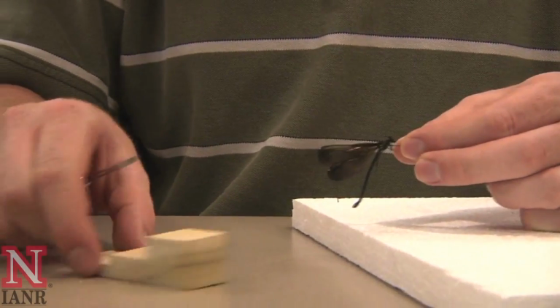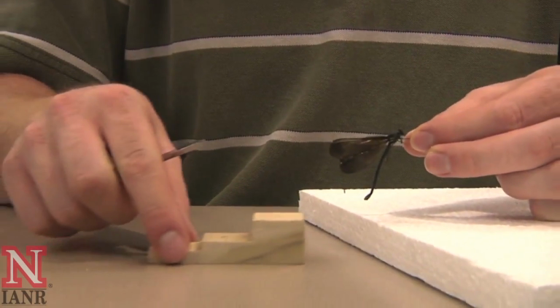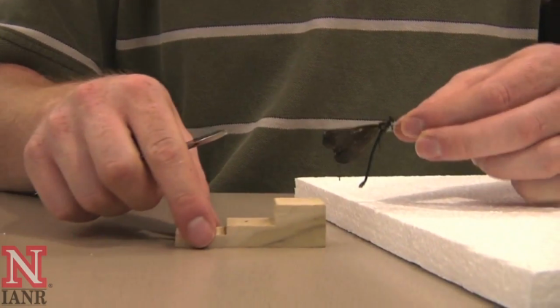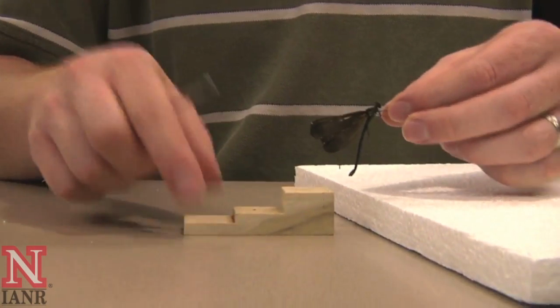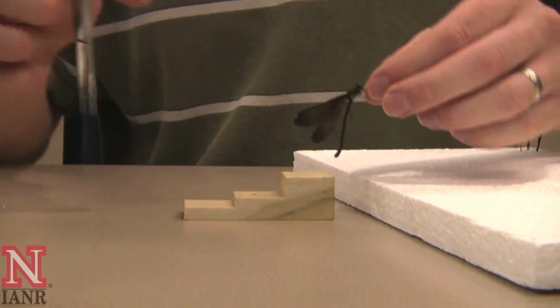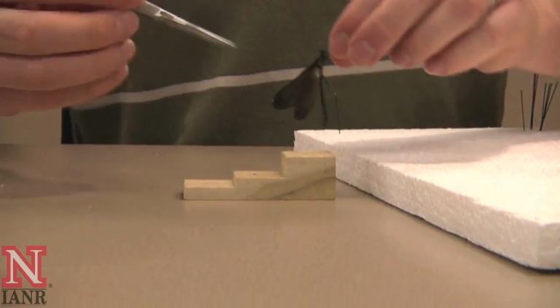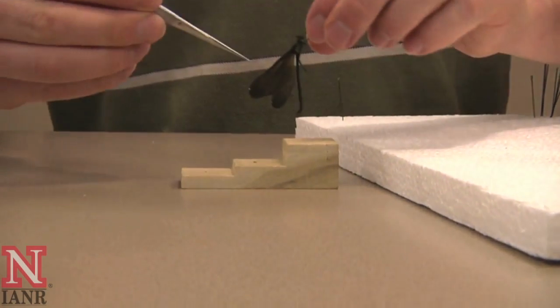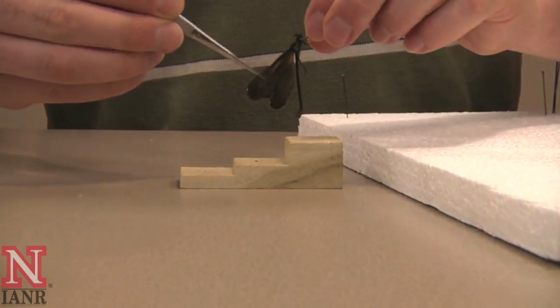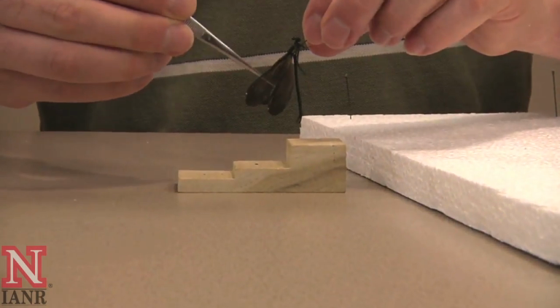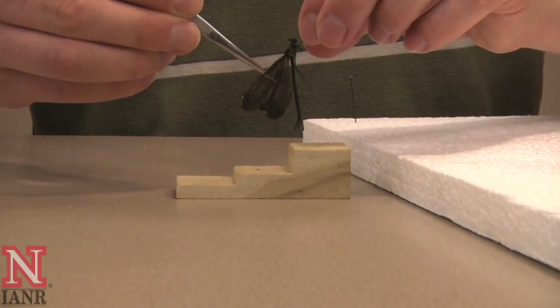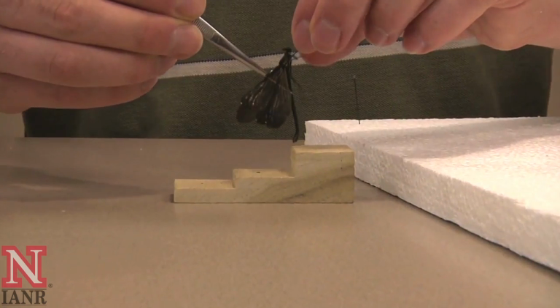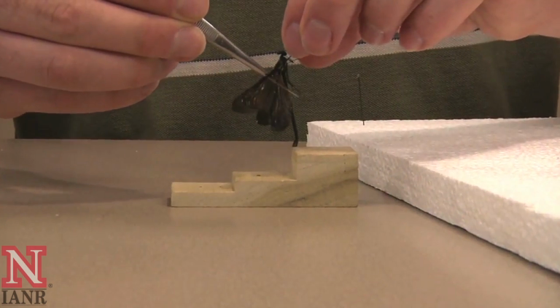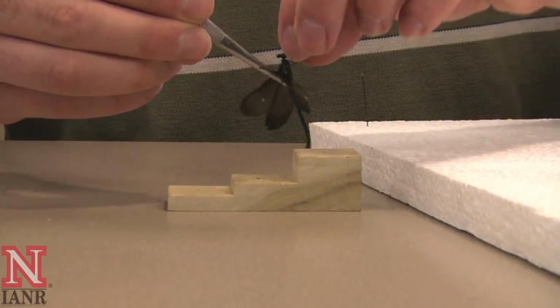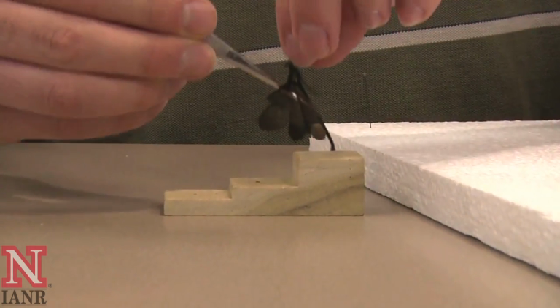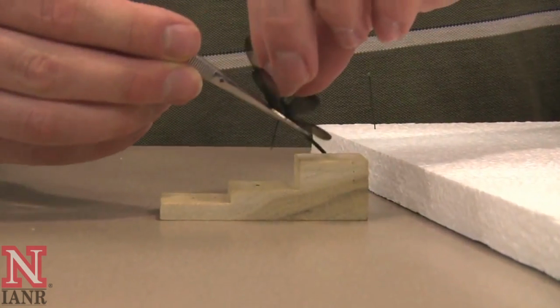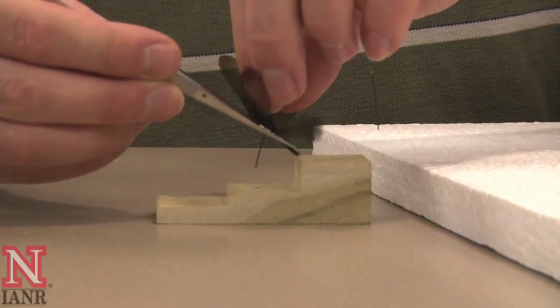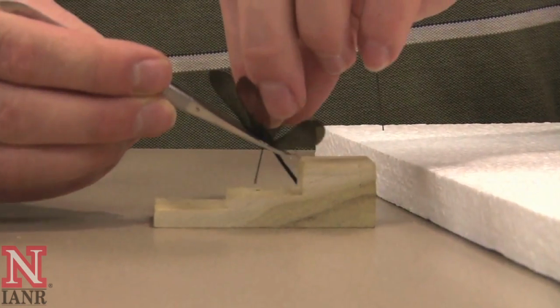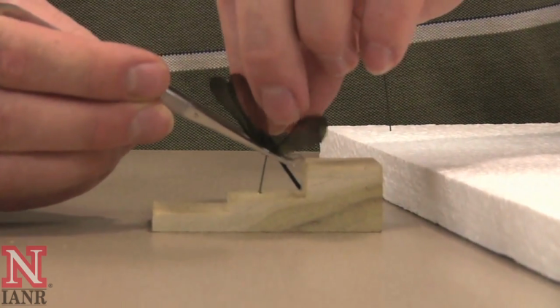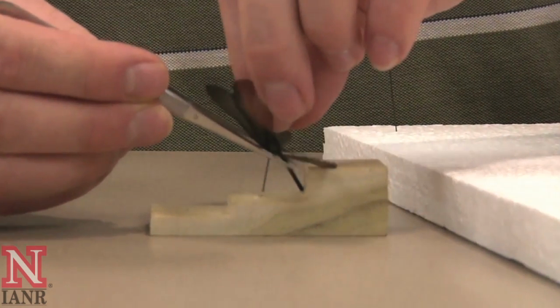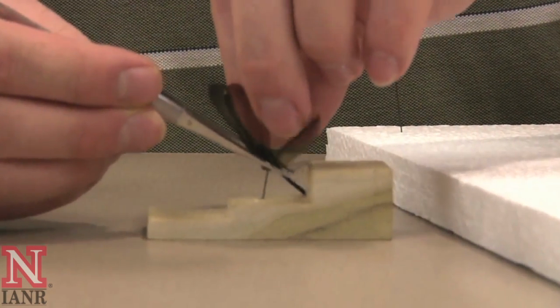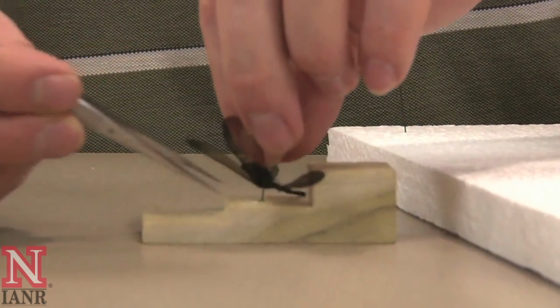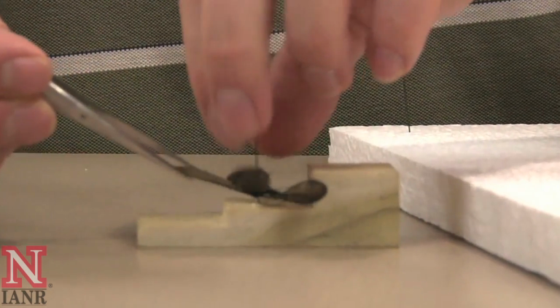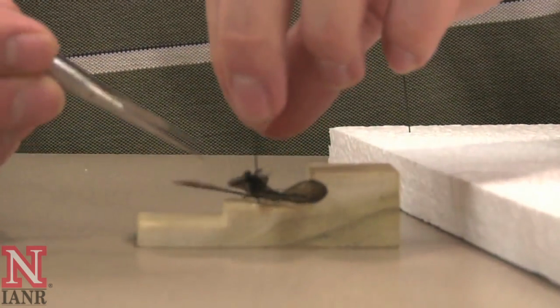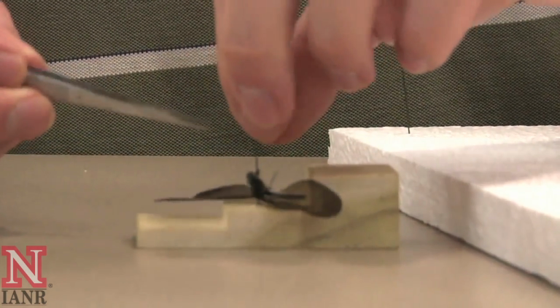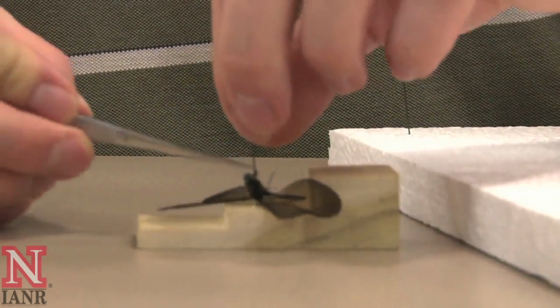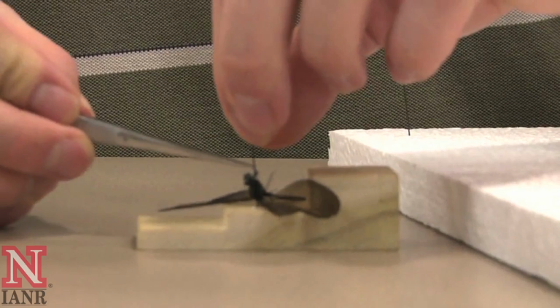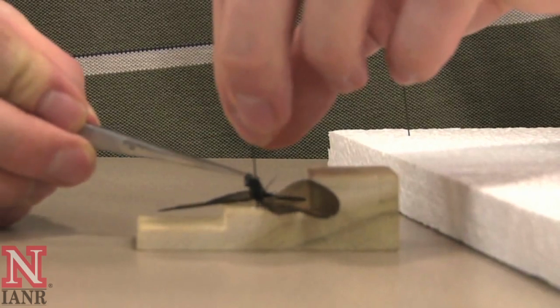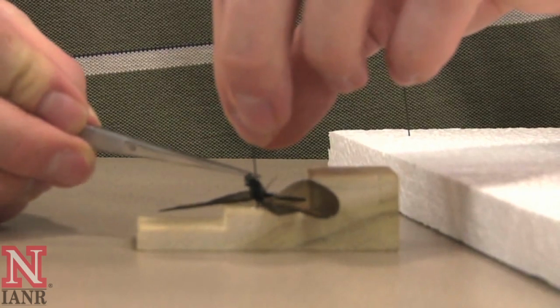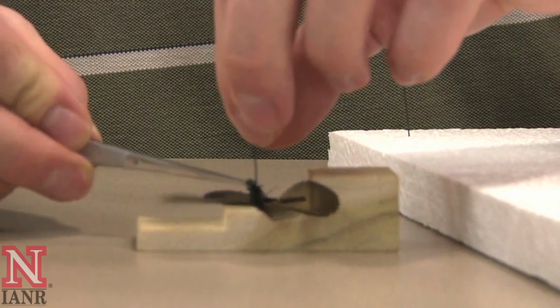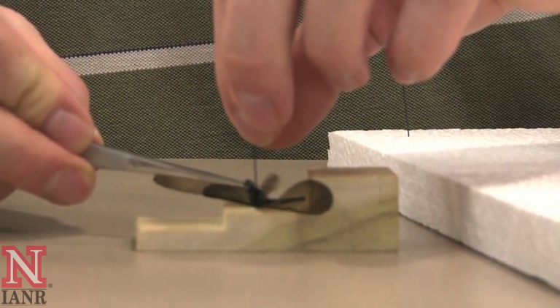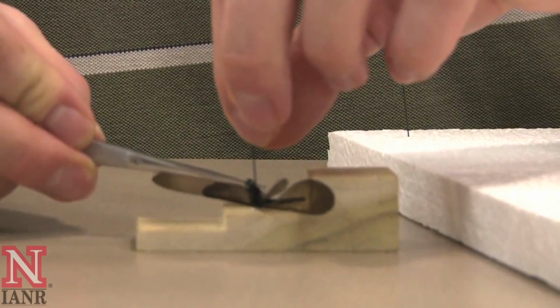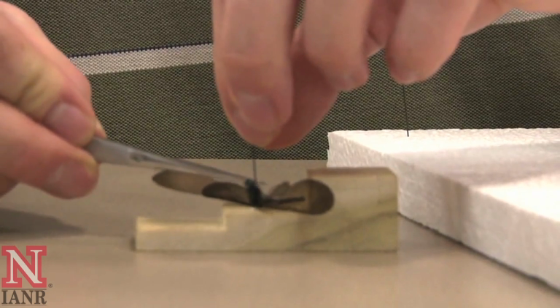Take your pinning block and insert the pin at the correct height. In Nebraska, this is either between three-eighths of an inch or one-half inch from the top of the pin.